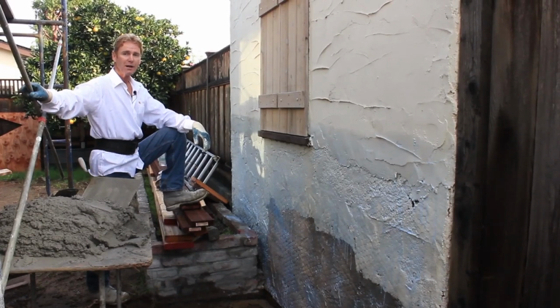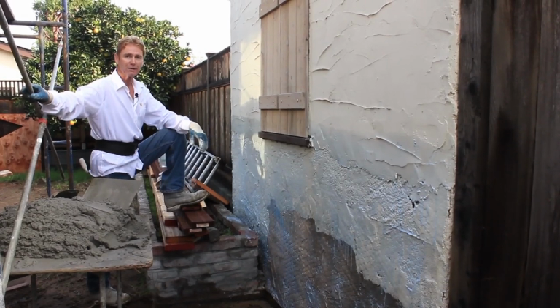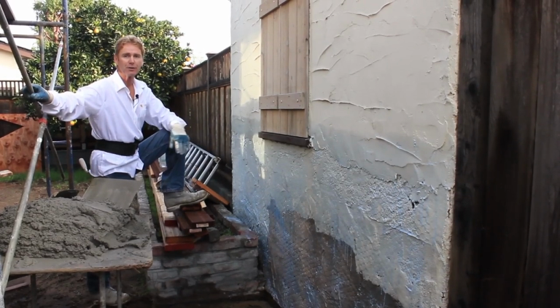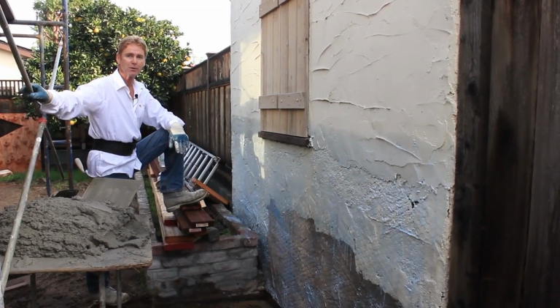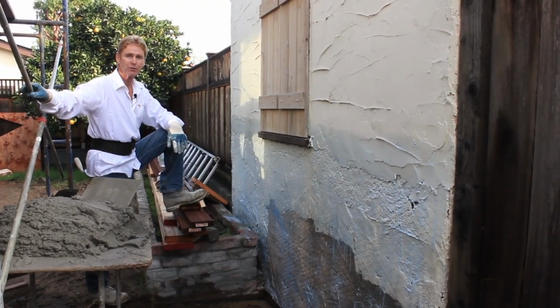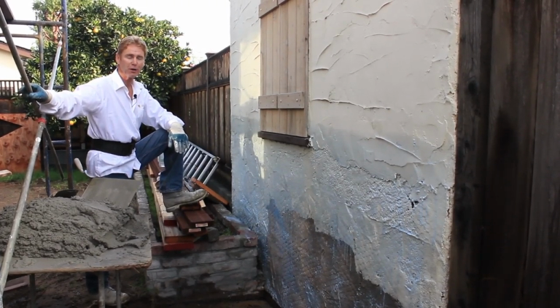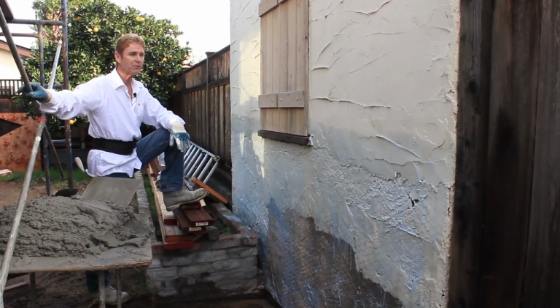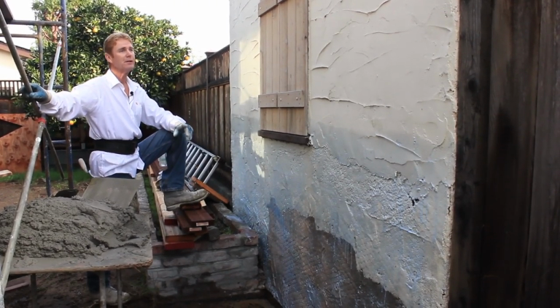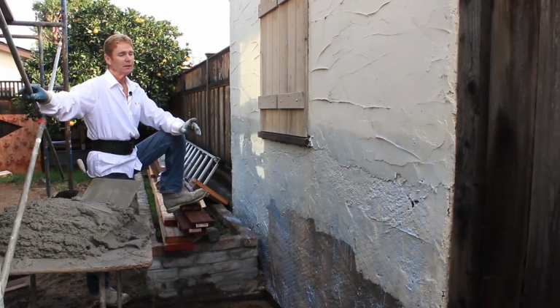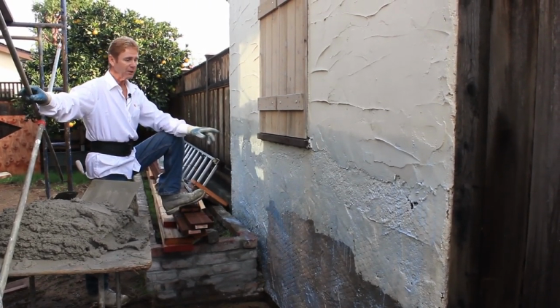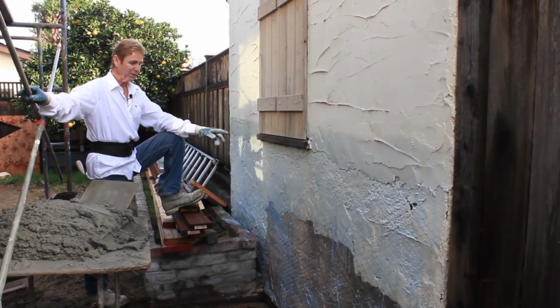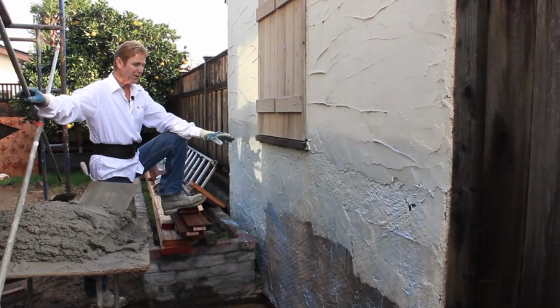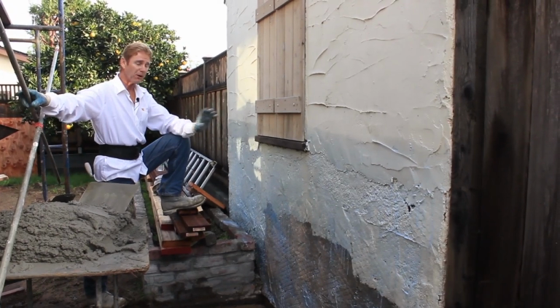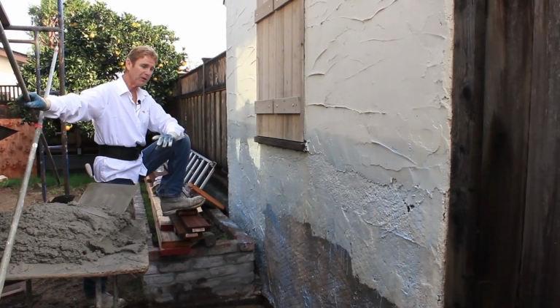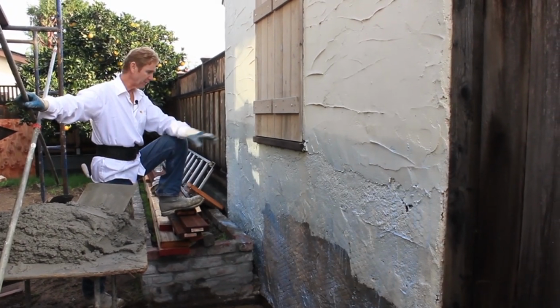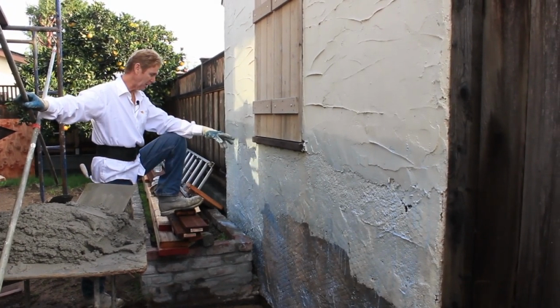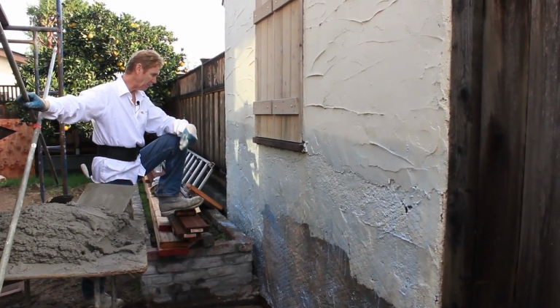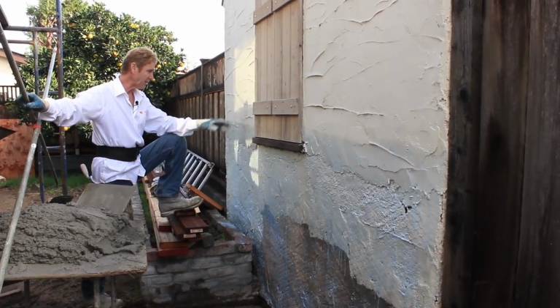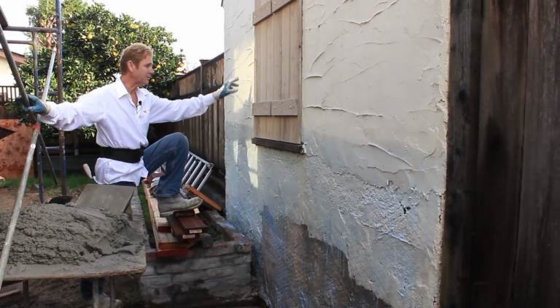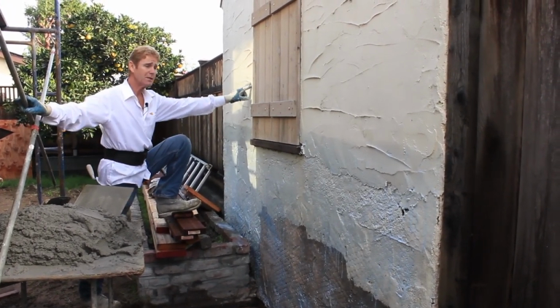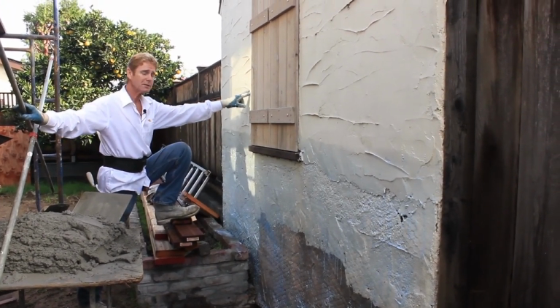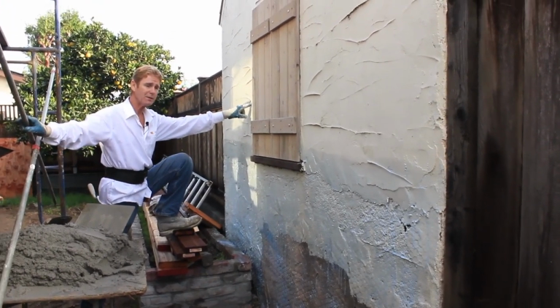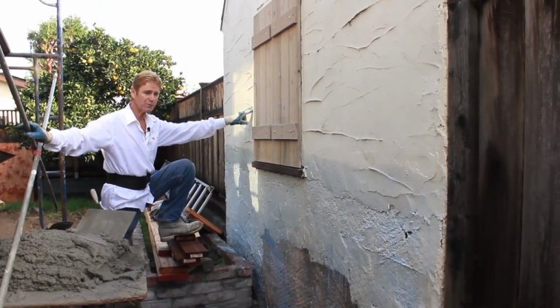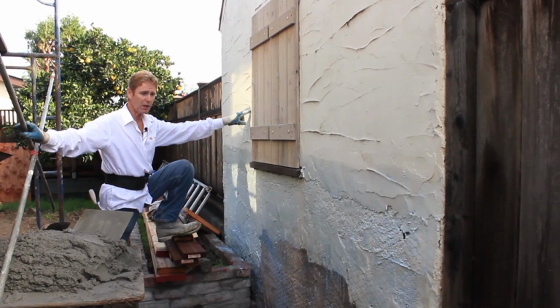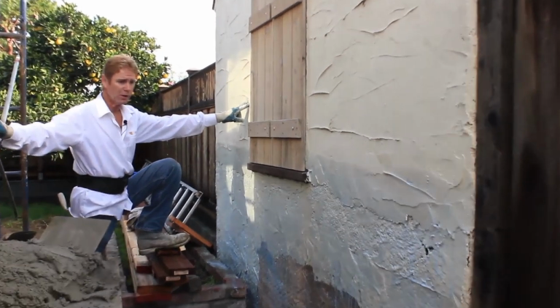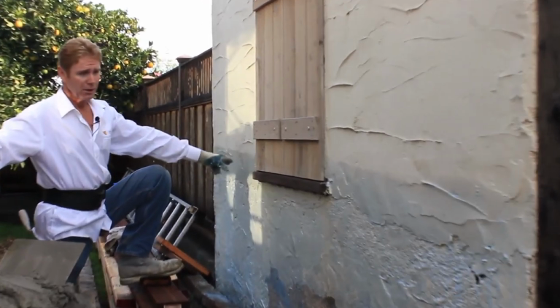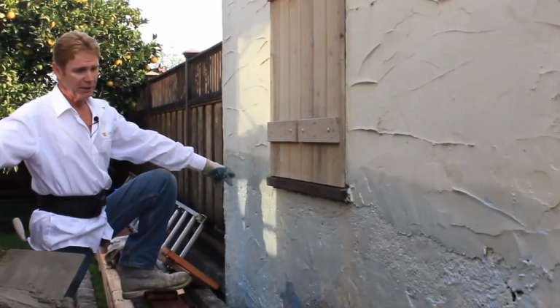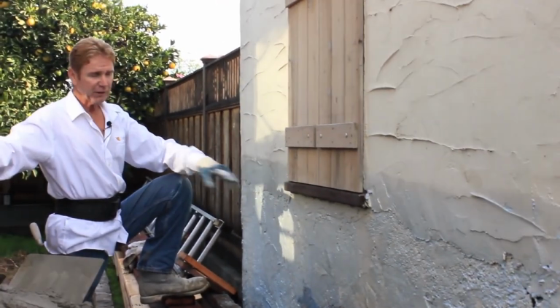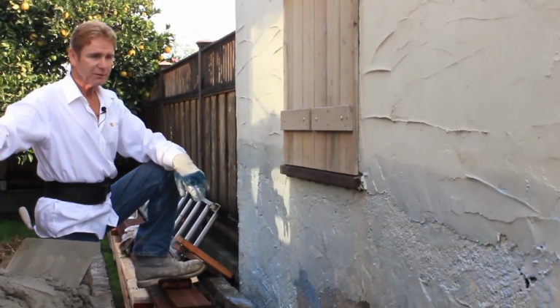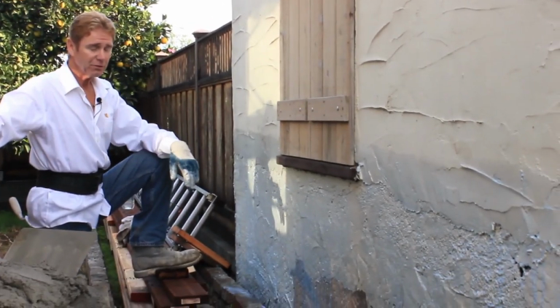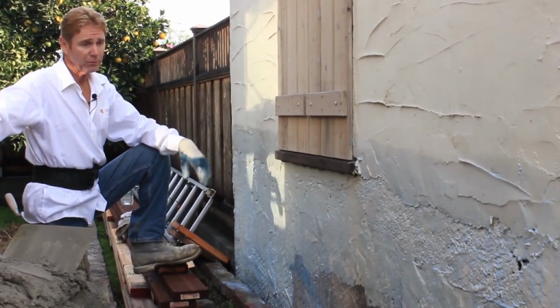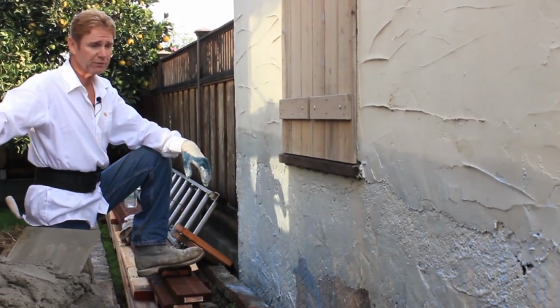Hi guys, Kirk and Jay here with Kirk Giordano plastering. I've got an interesting thing here. The owner of this property asked me, hey, this is my neighbor's garage. Can you fix this? I said sure, we can fix it.